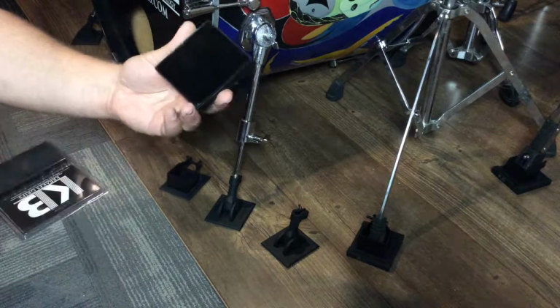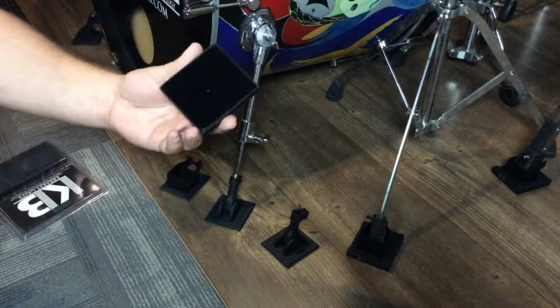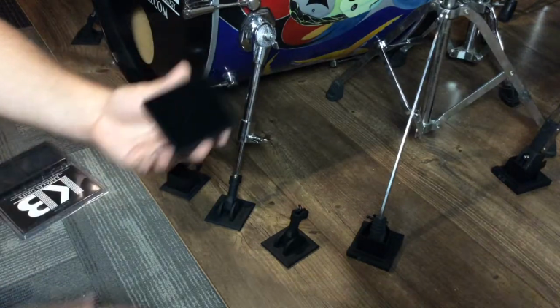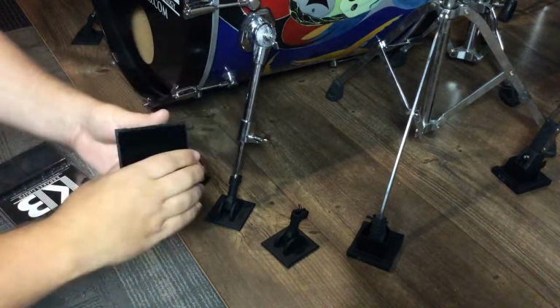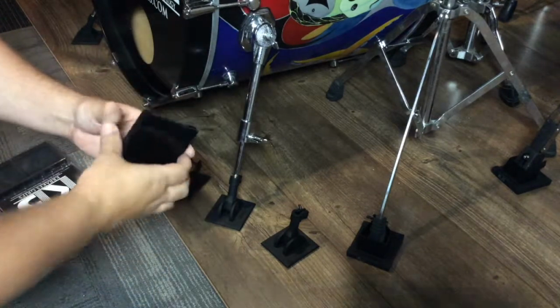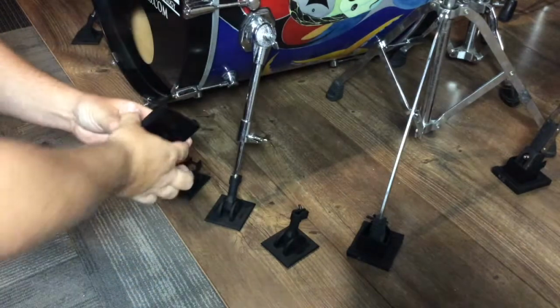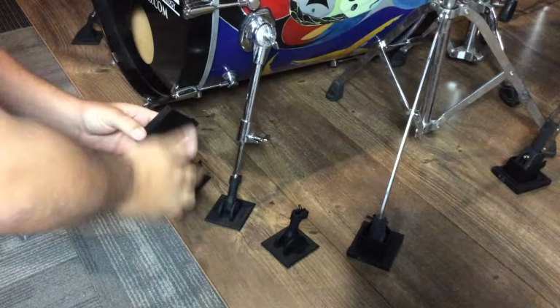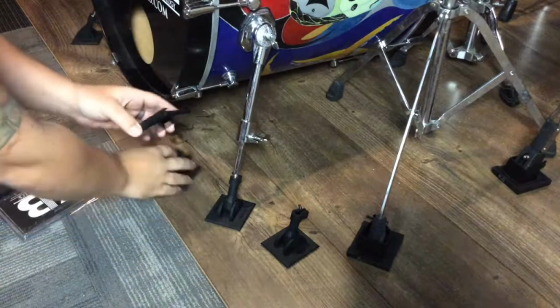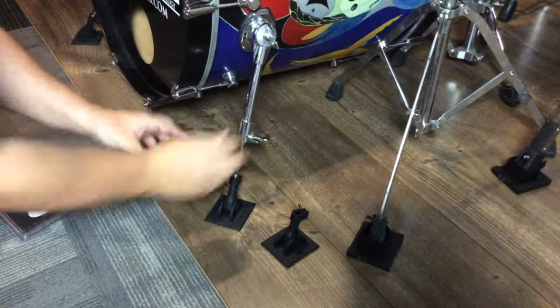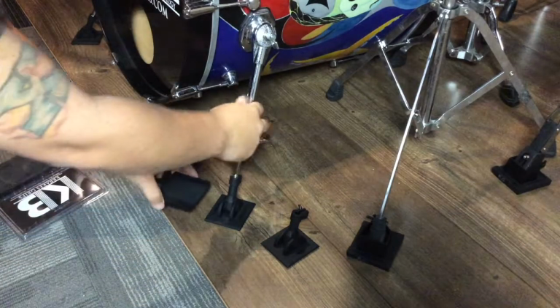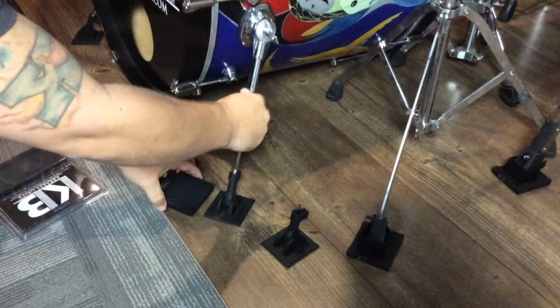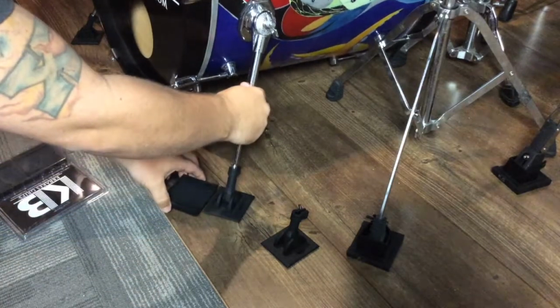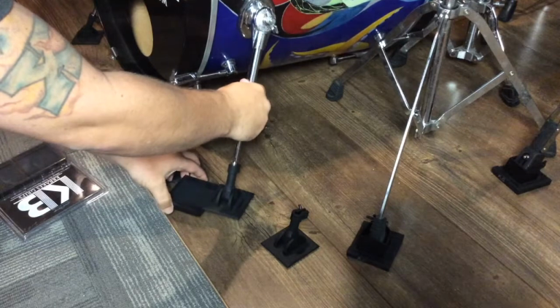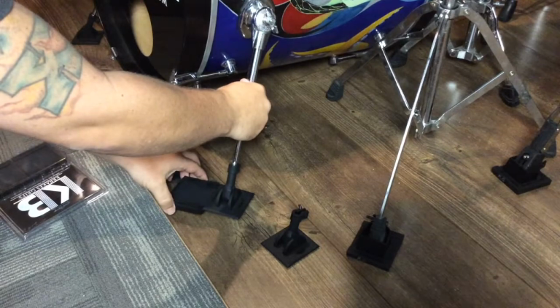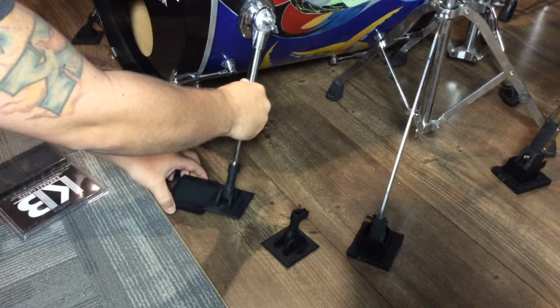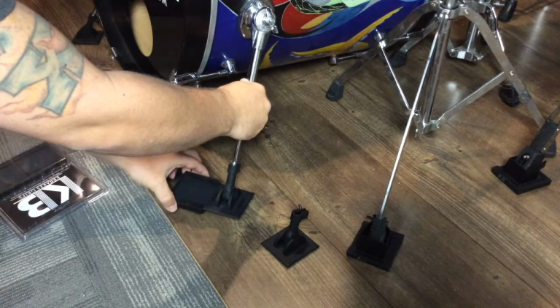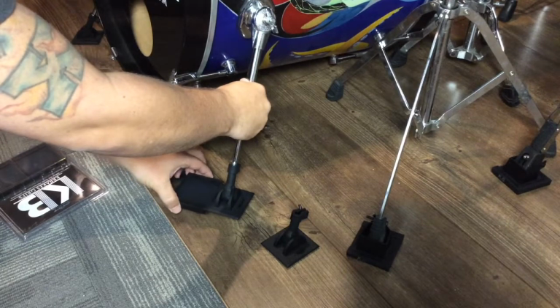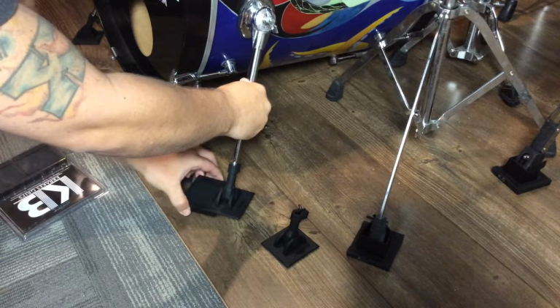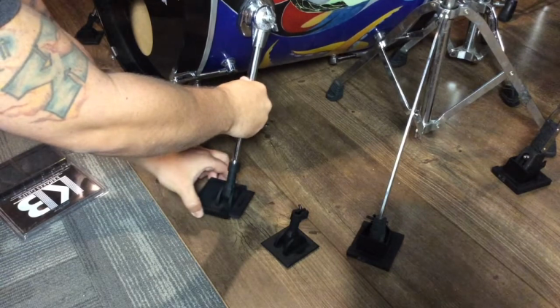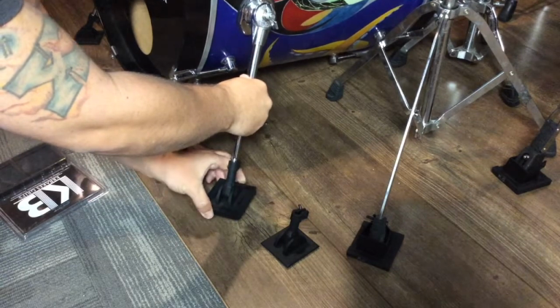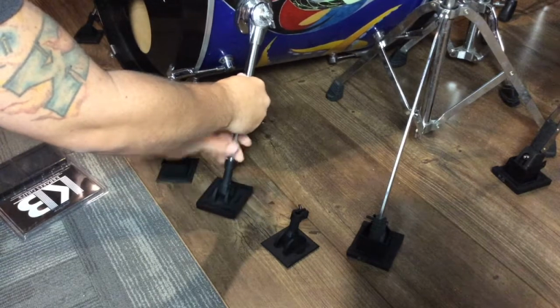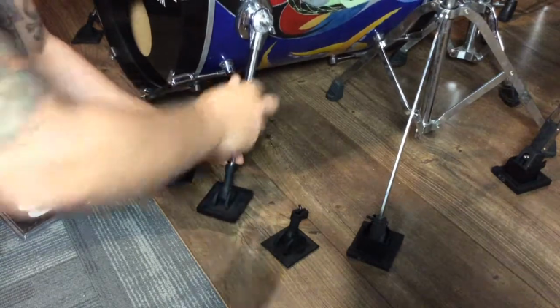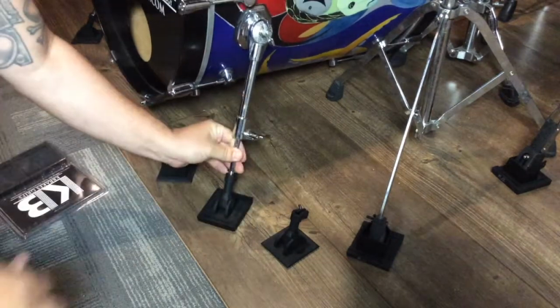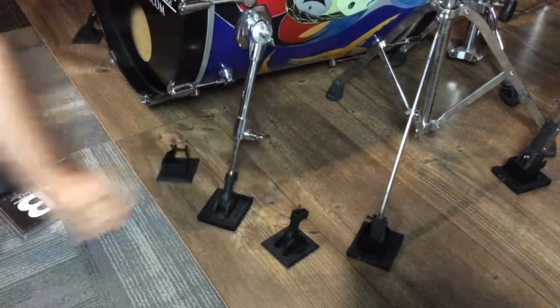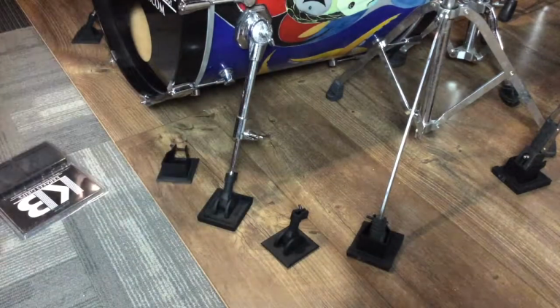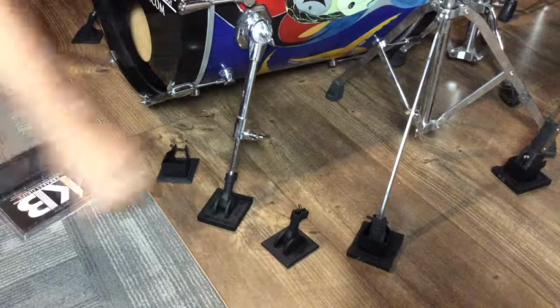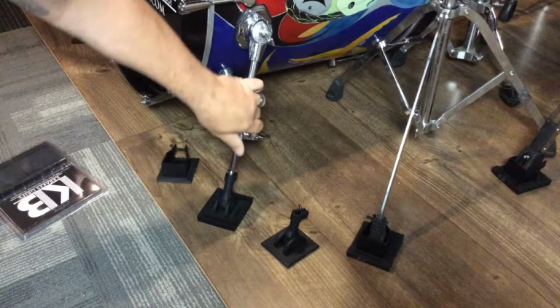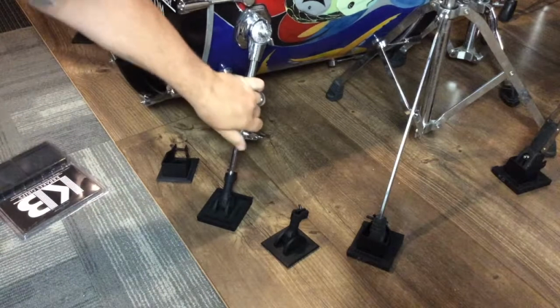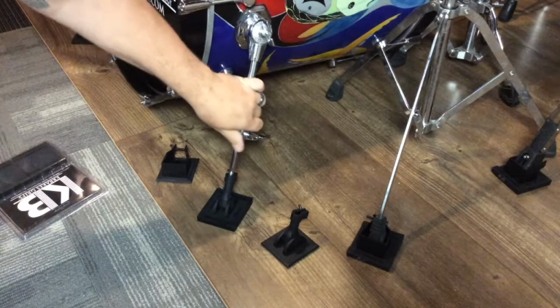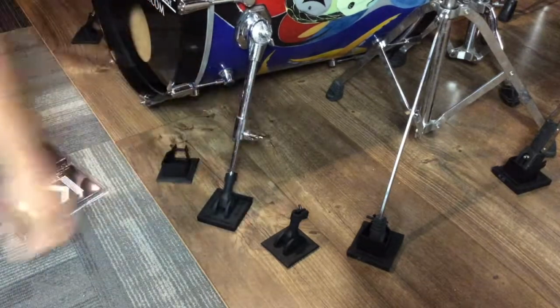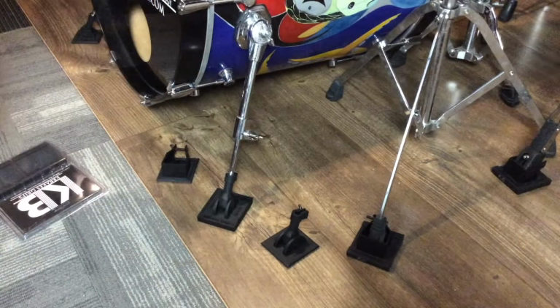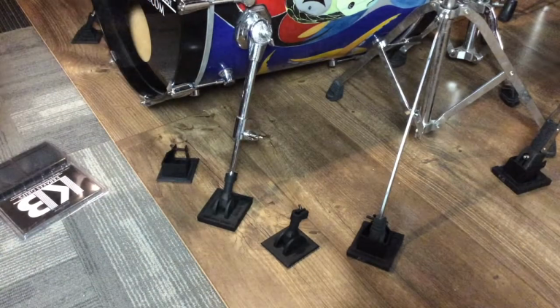So what you do, you pull this guy away, you put it right on your drum, on your original K-Breaks, like this, slide it on this, put it down. That's it. That's all it takes.